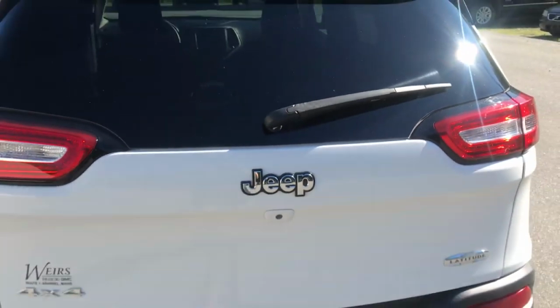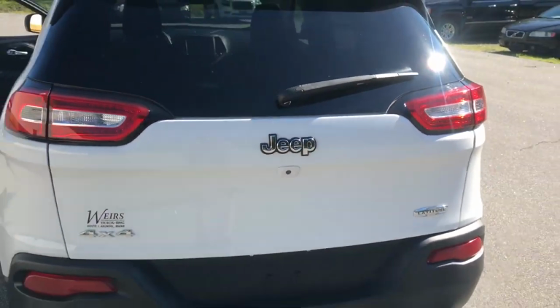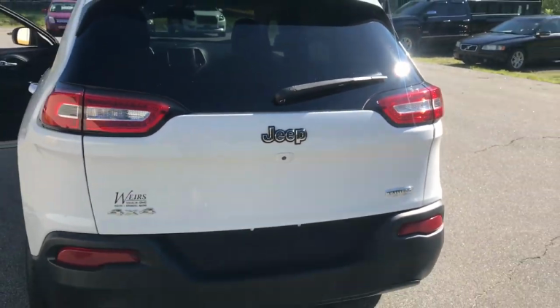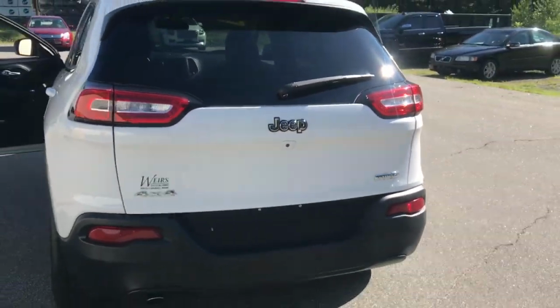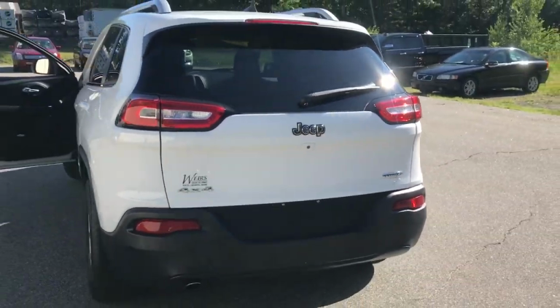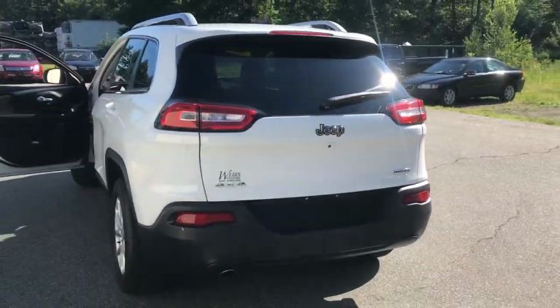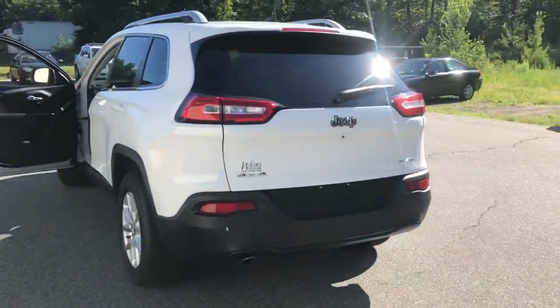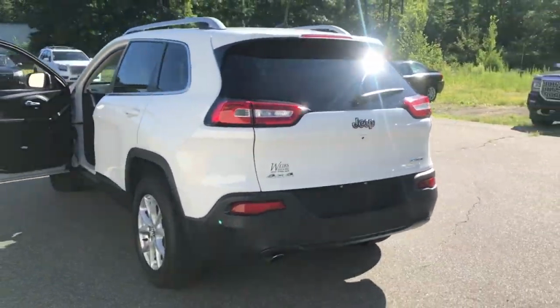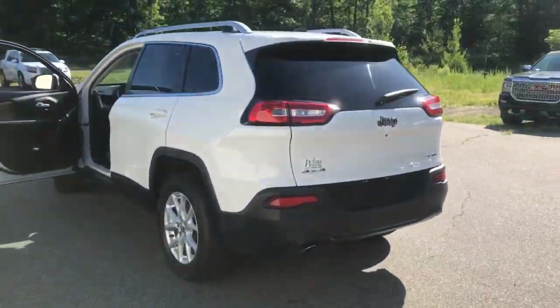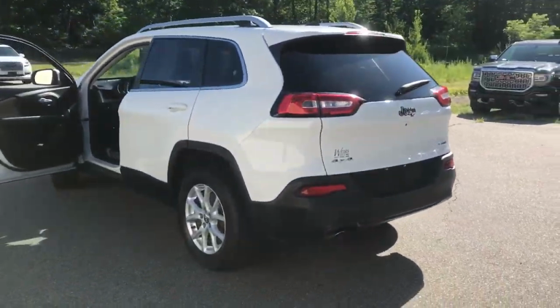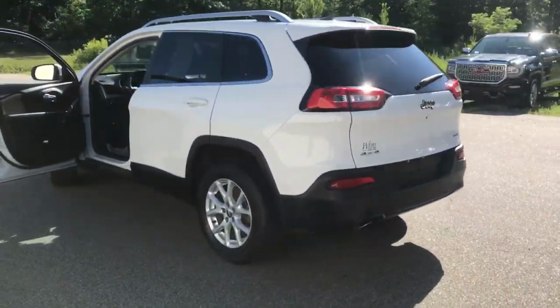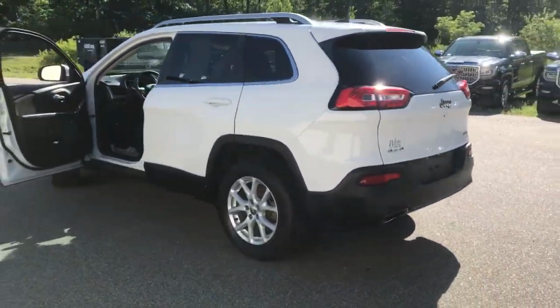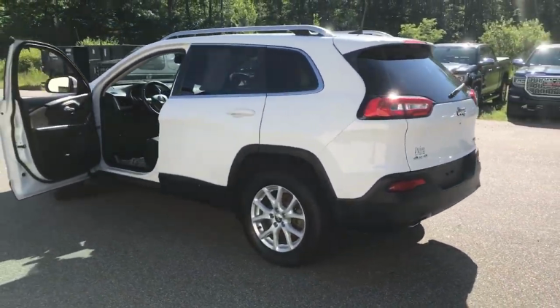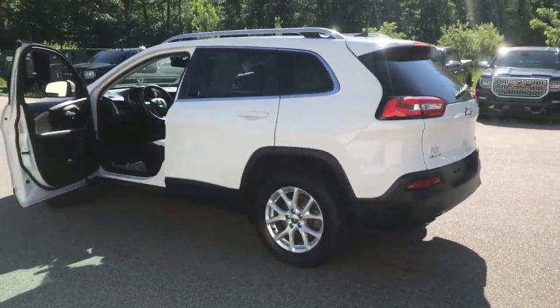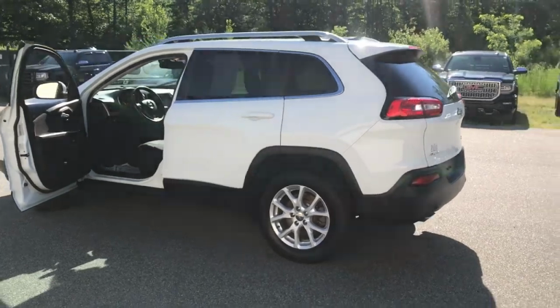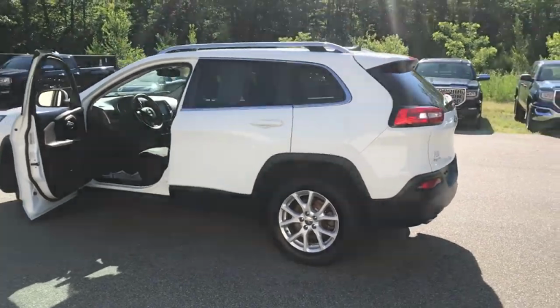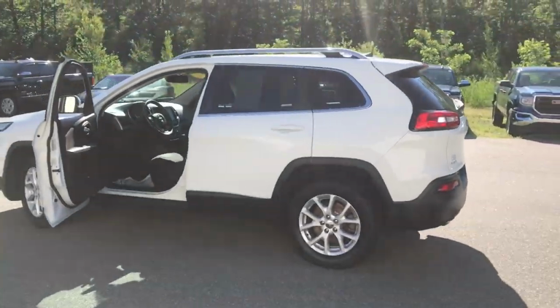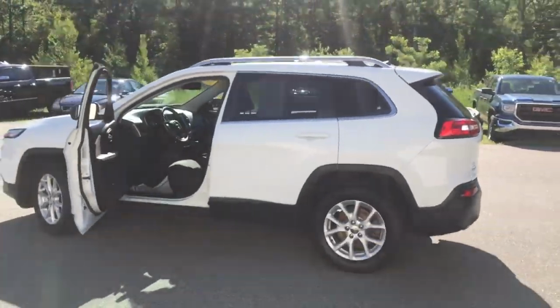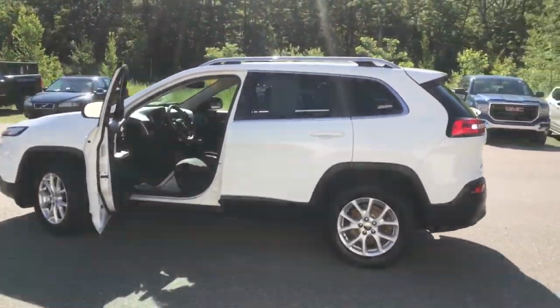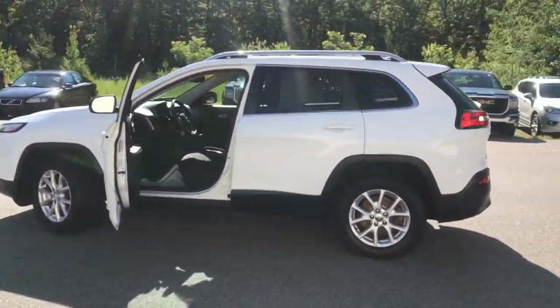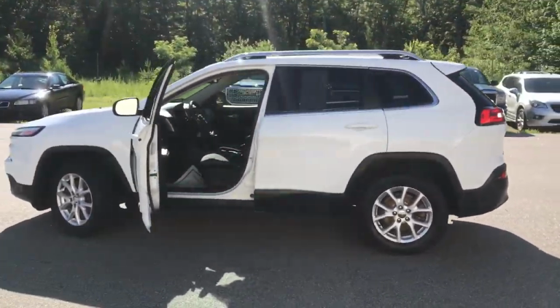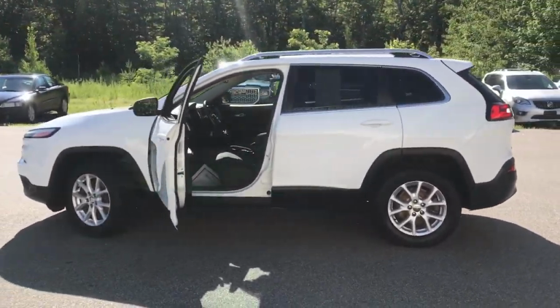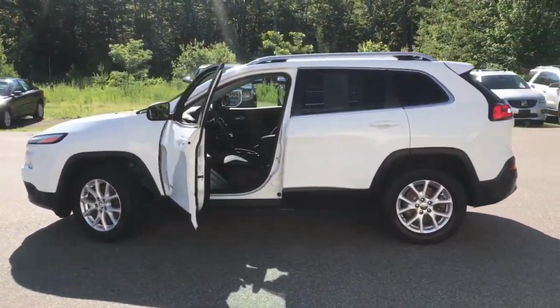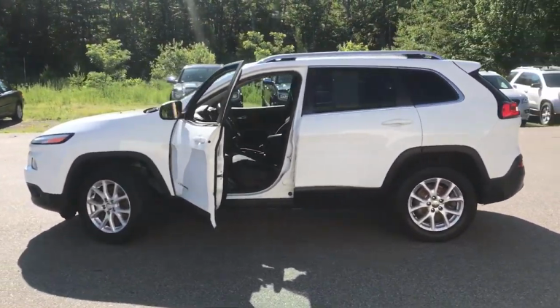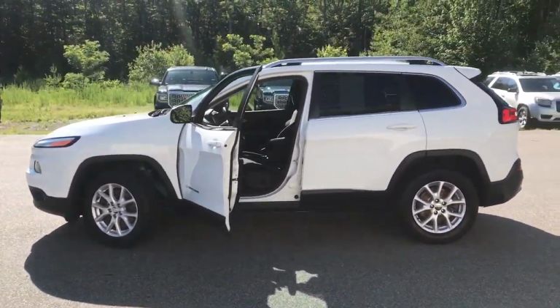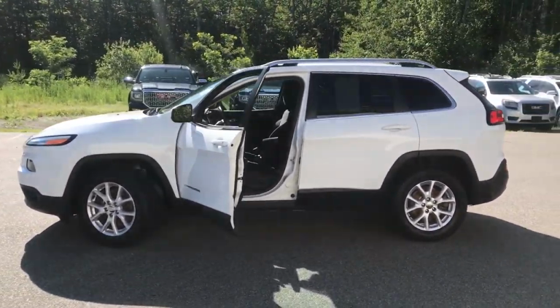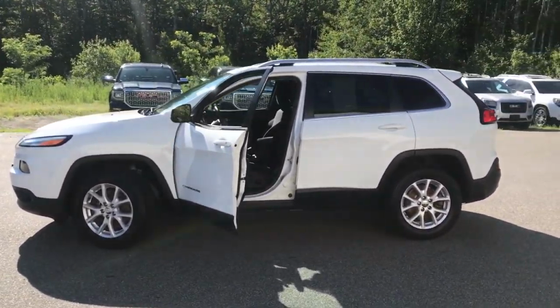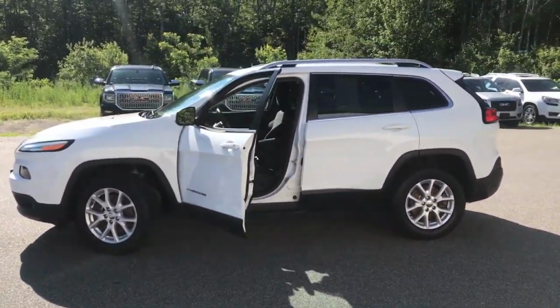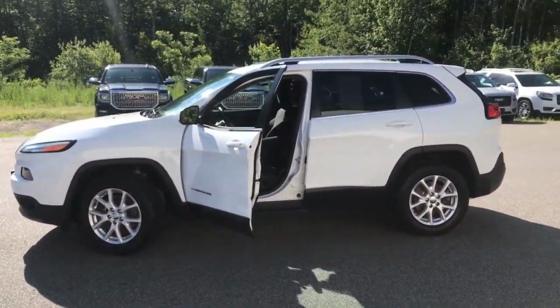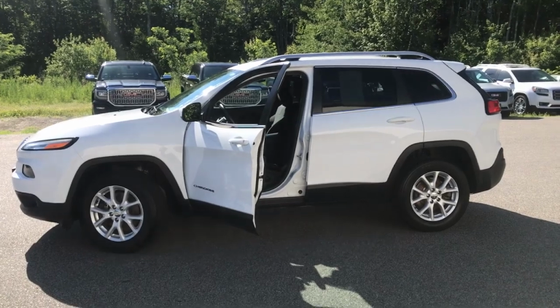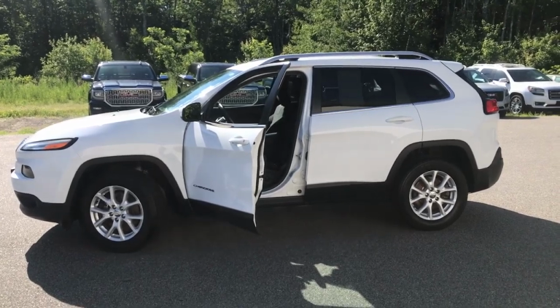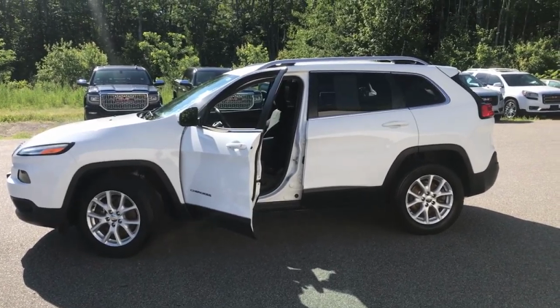If you want to know a little more about this Jeep, come take it on a test drive. Give us a call down here at Weir's — our direct line is 207-985-3537. We look forward to hearing from you. Have a great day.